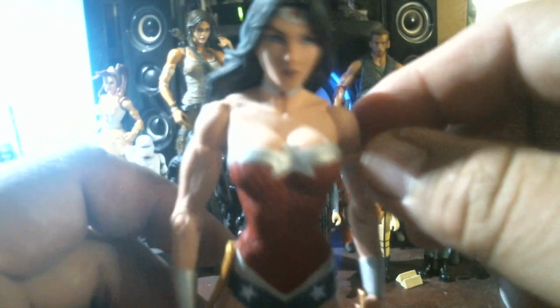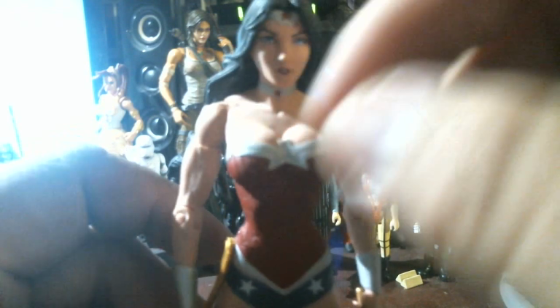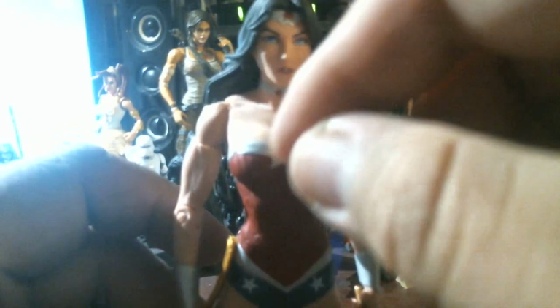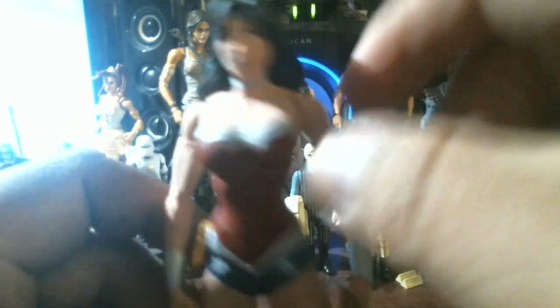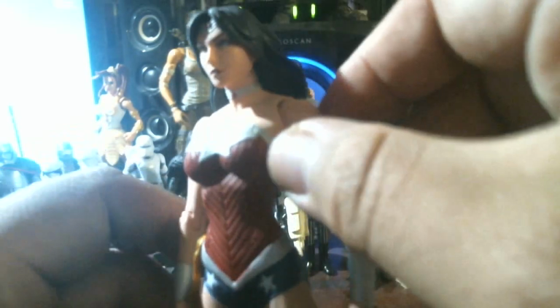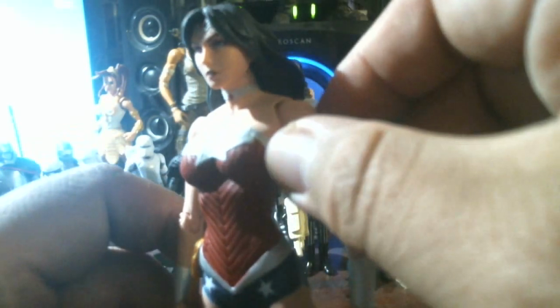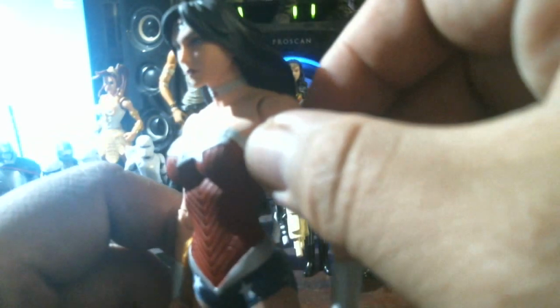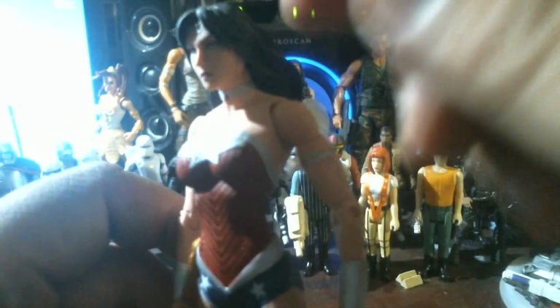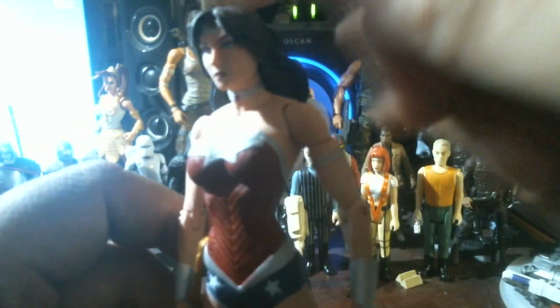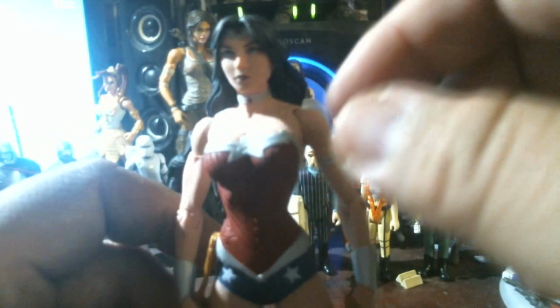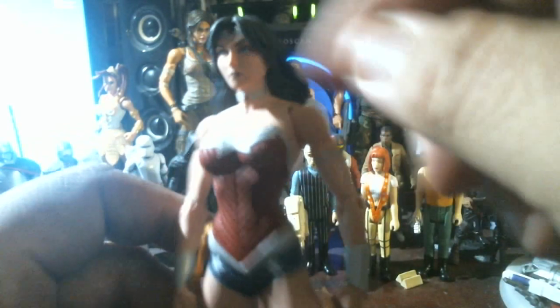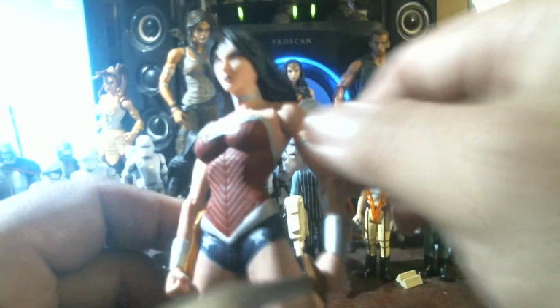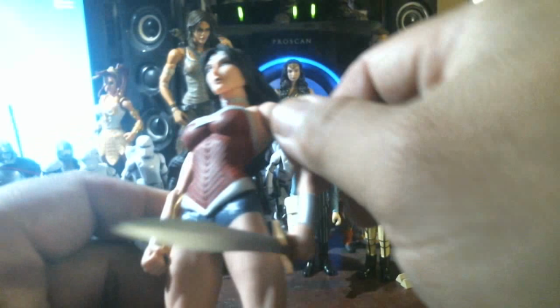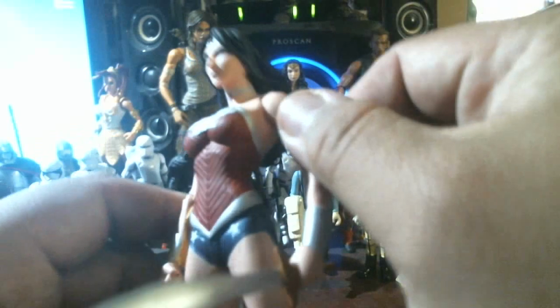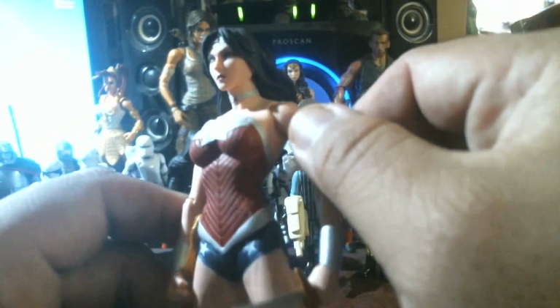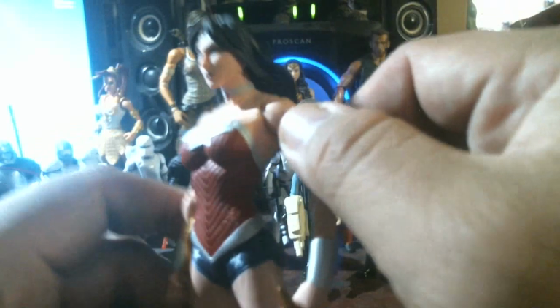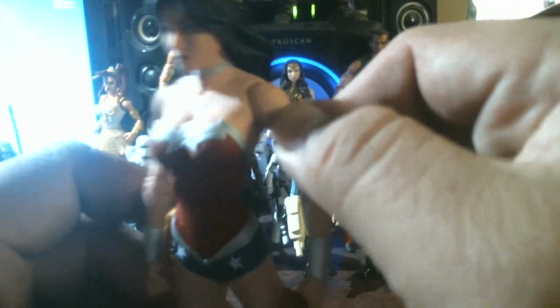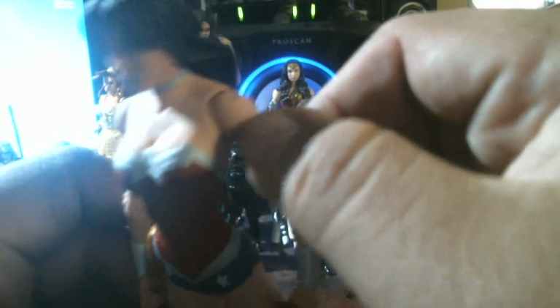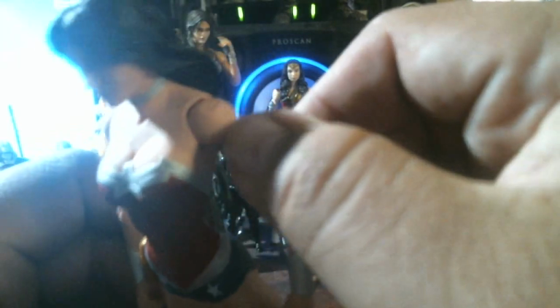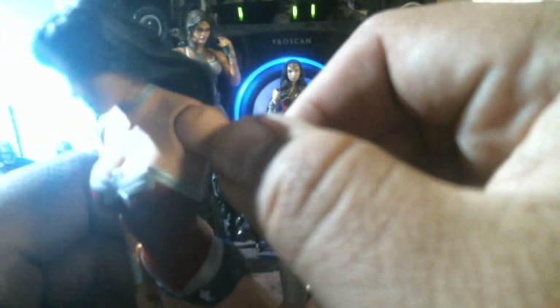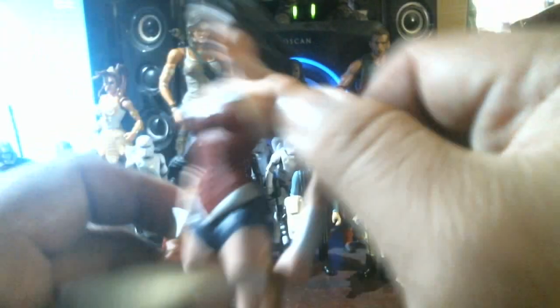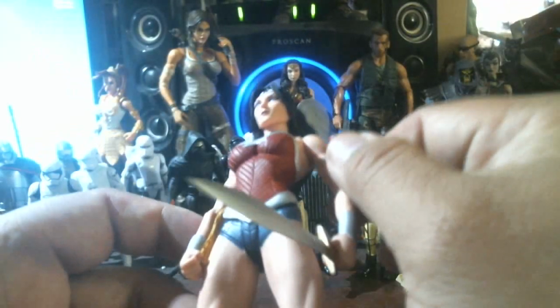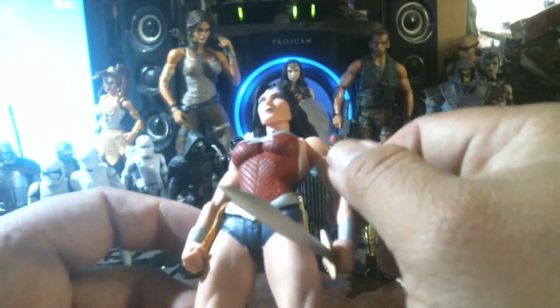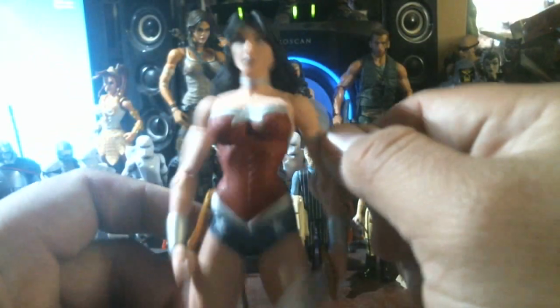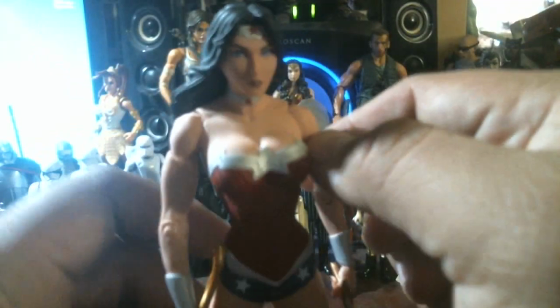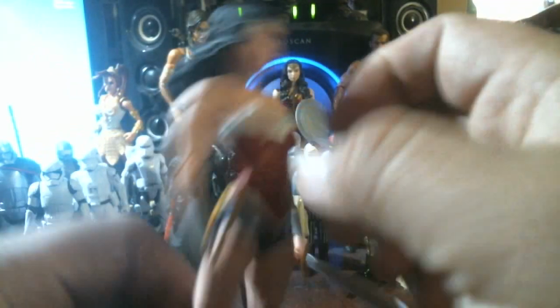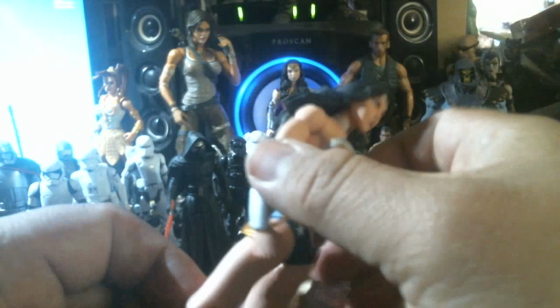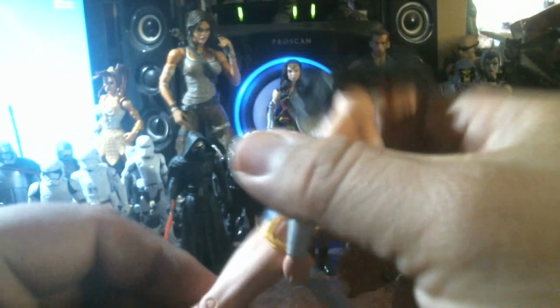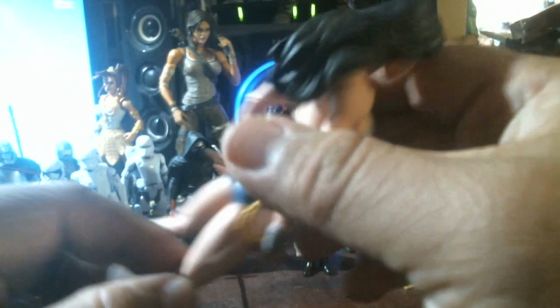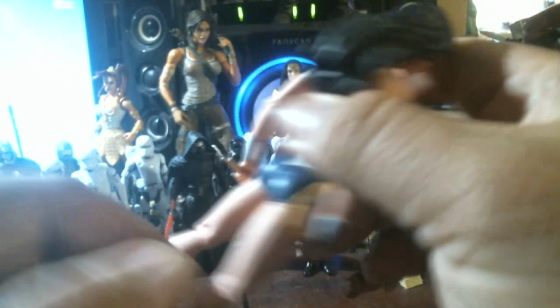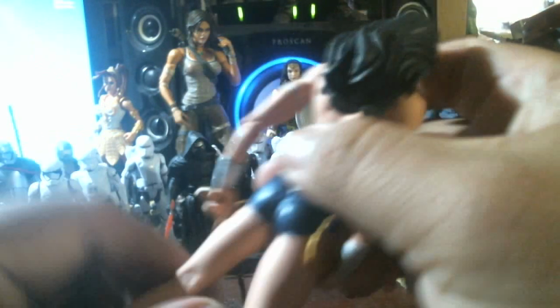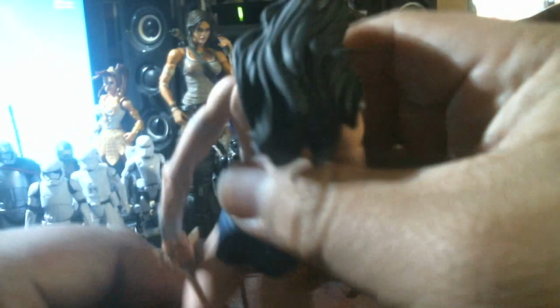The head right there doesn't really scream eagle. Maybe in the molding process it doesn't translate over. I don't know.